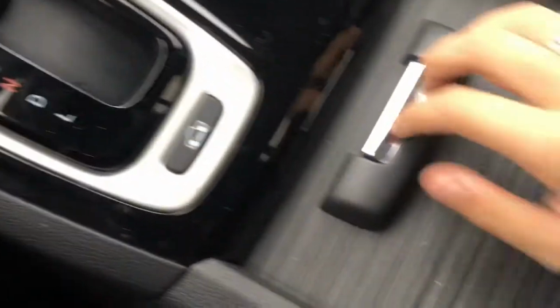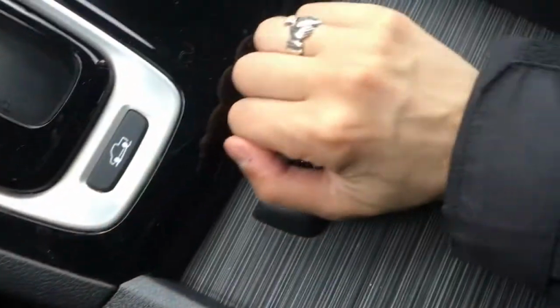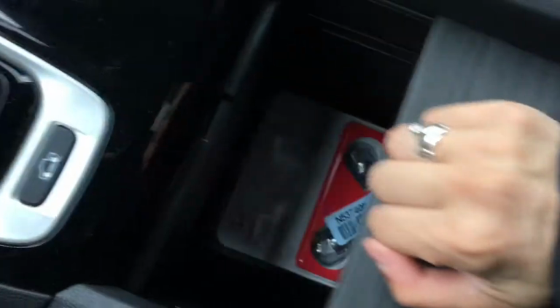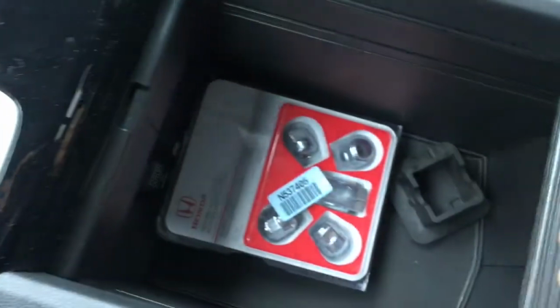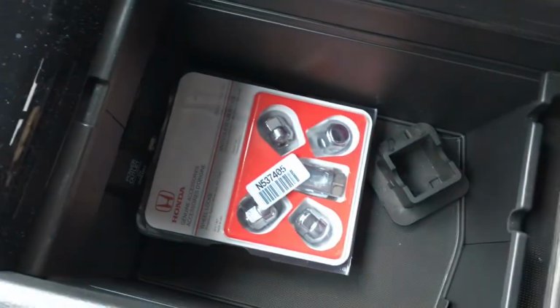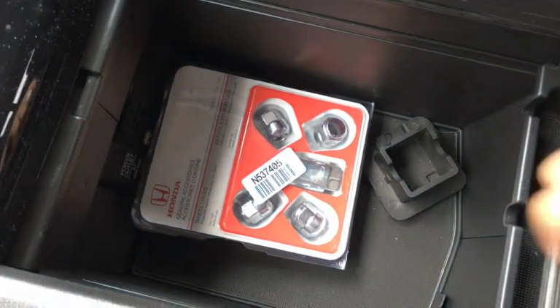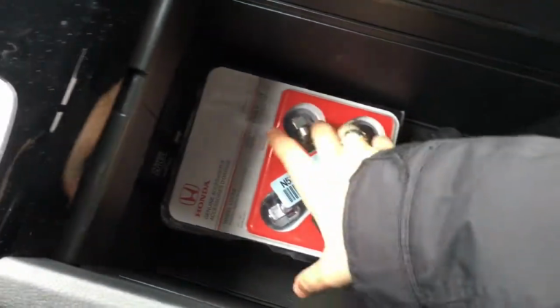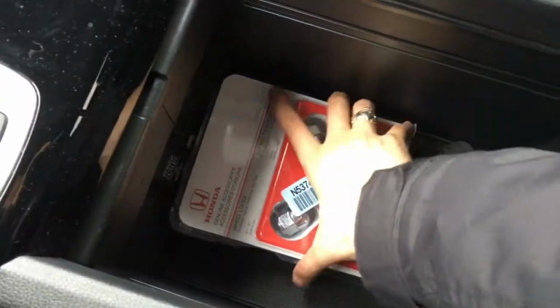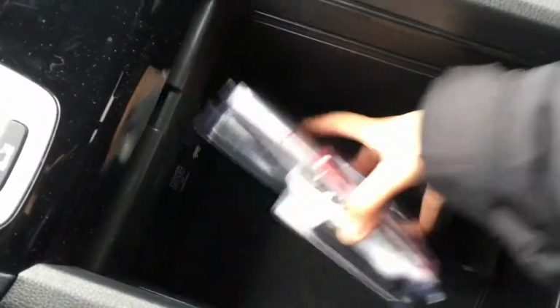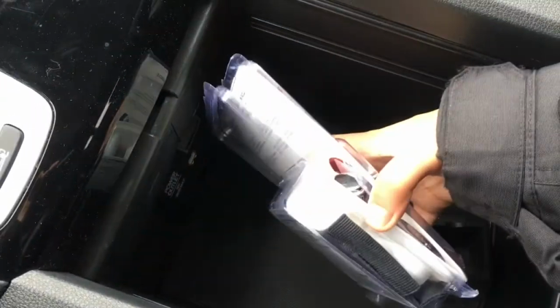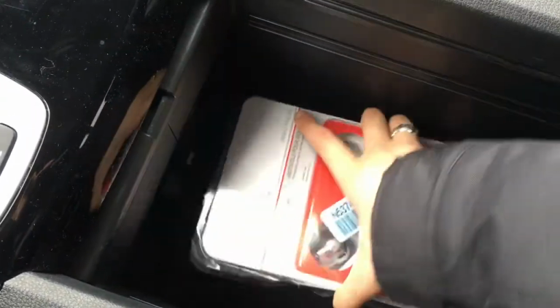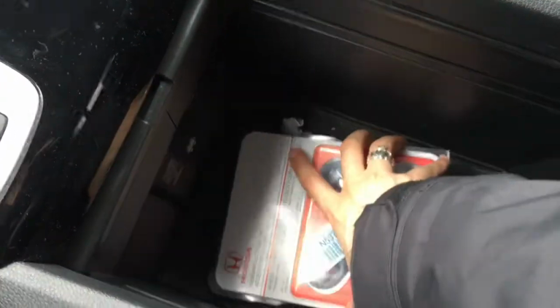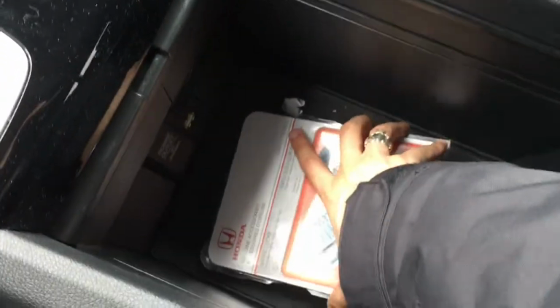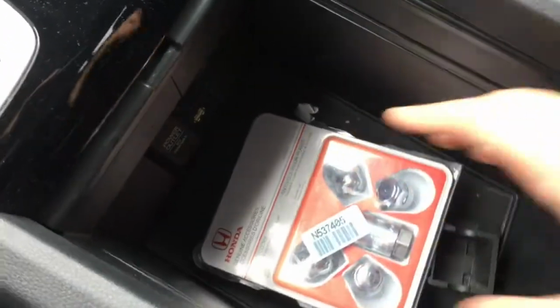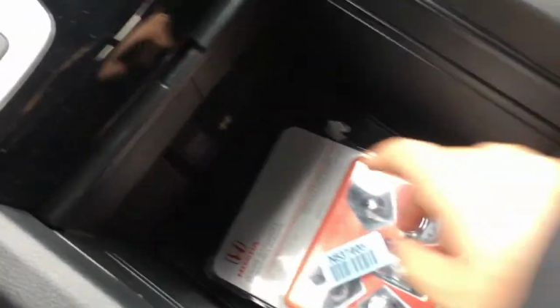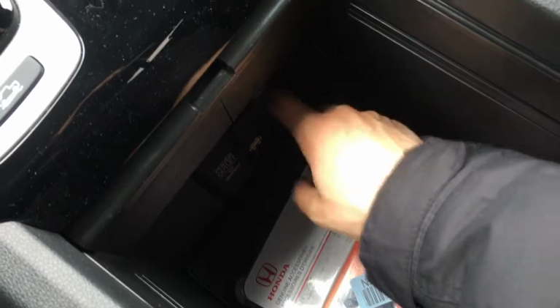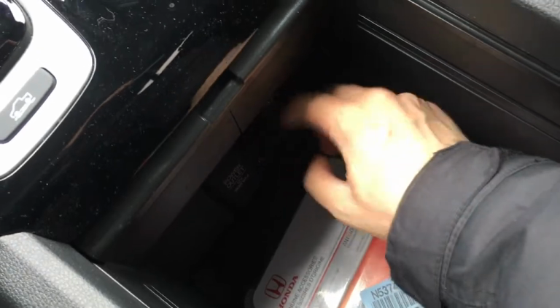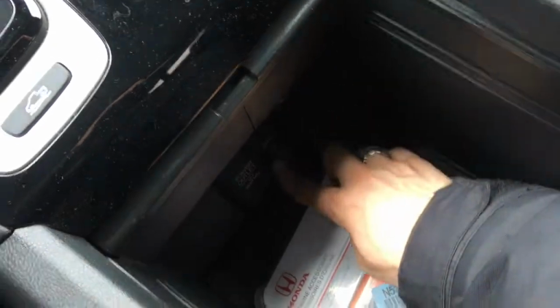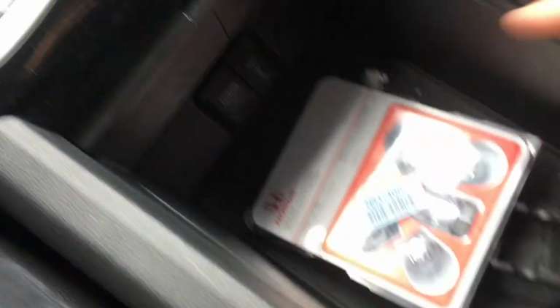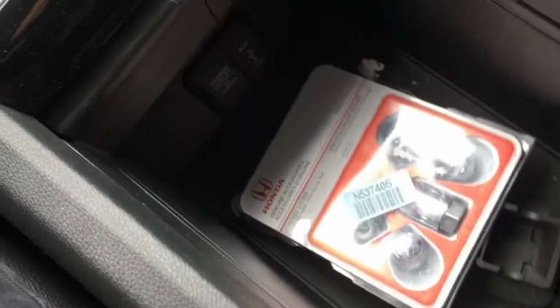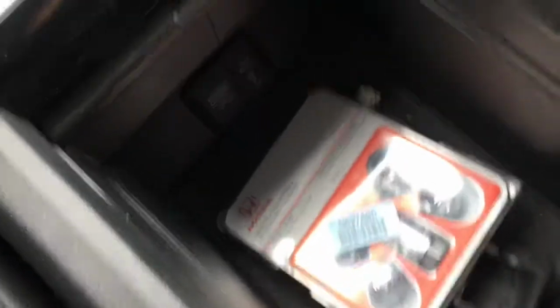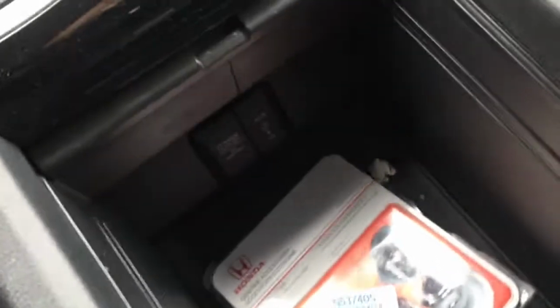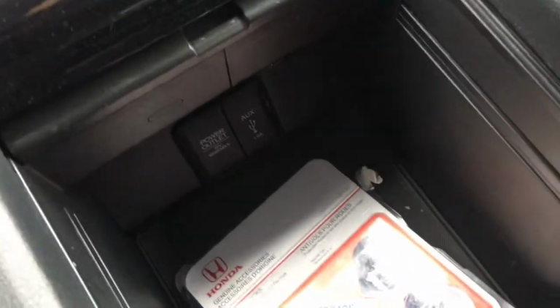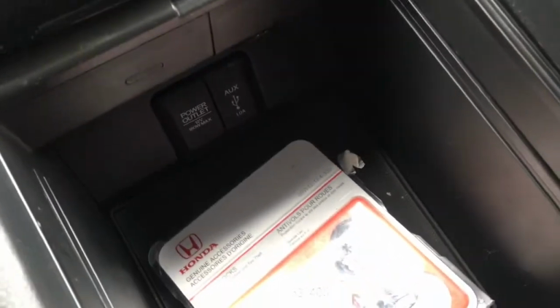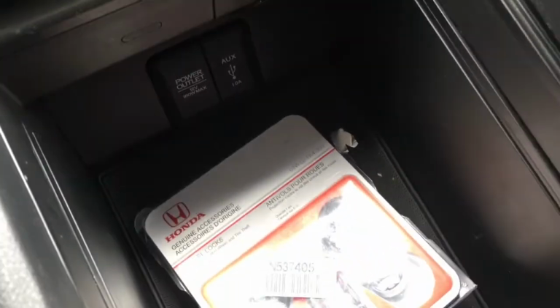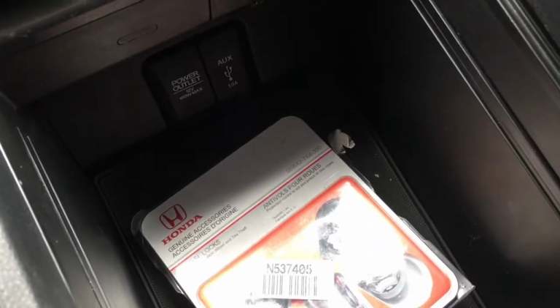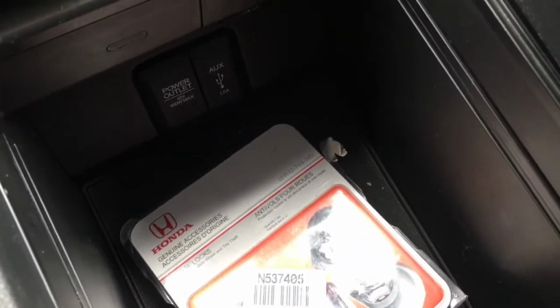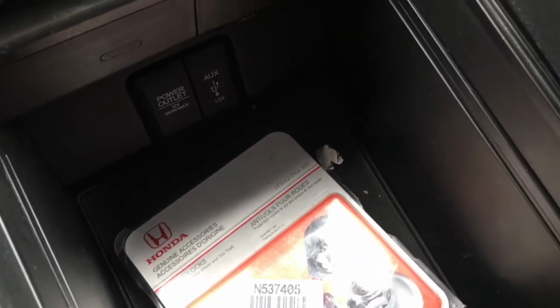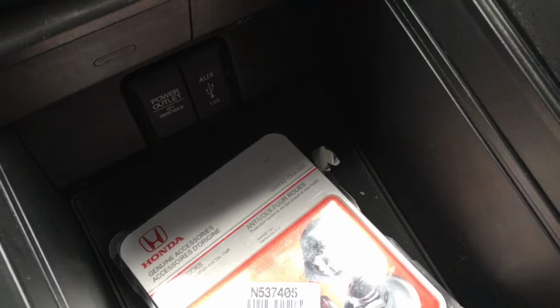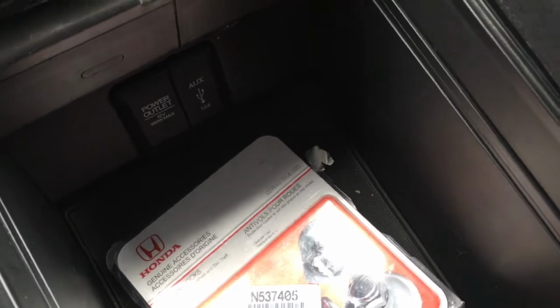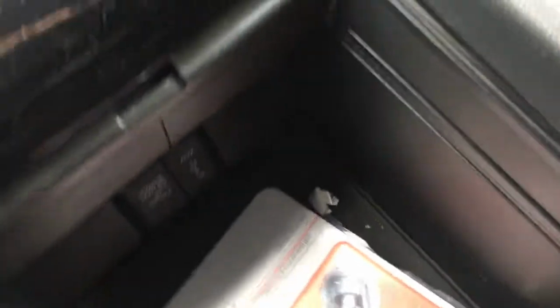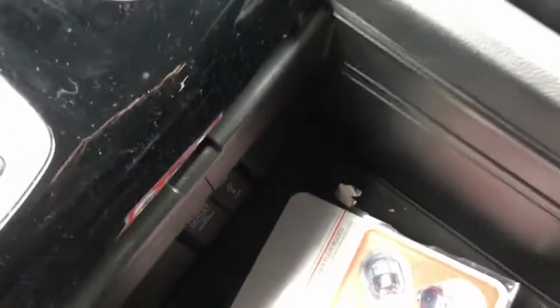Right in the sliding console we've got a few accessories and tons of storage space, and inside you've got an auxiliary port, a USB port, as well as another 12 volt power outlet.